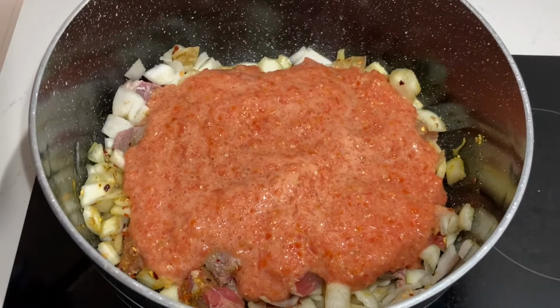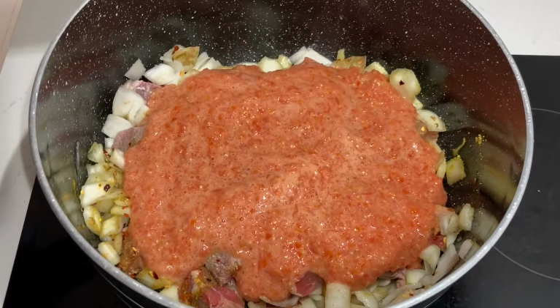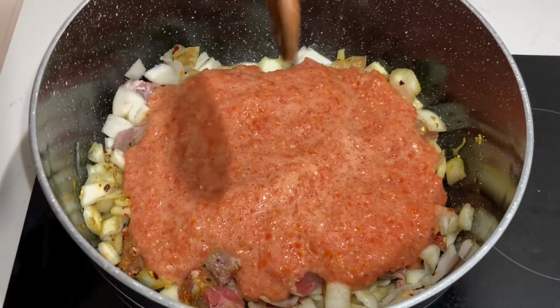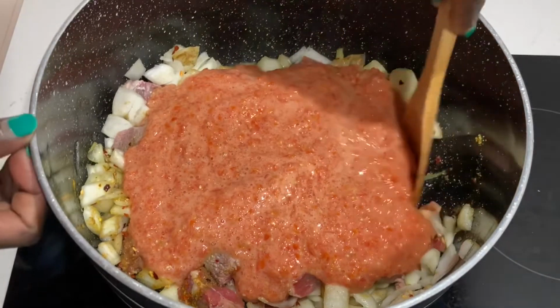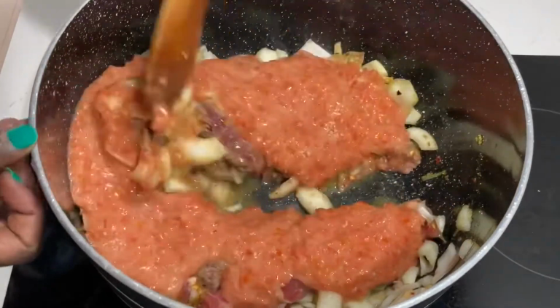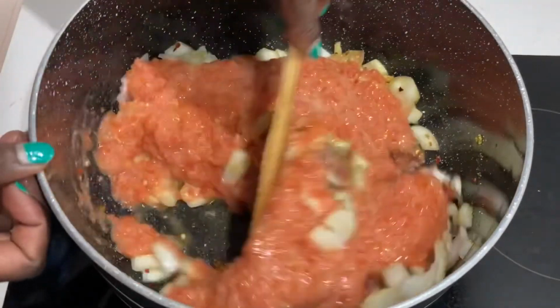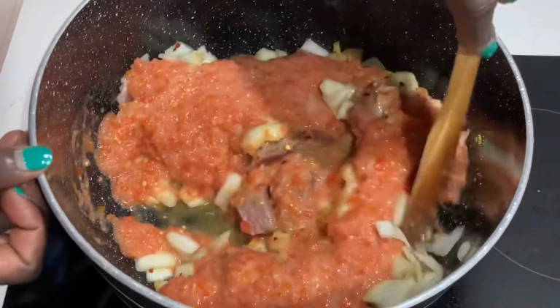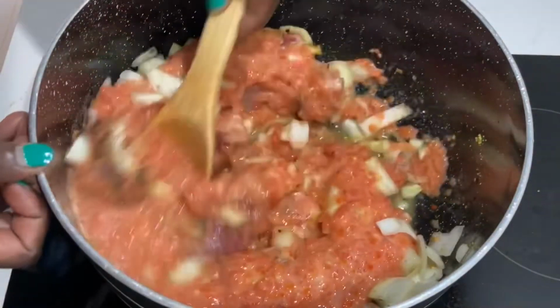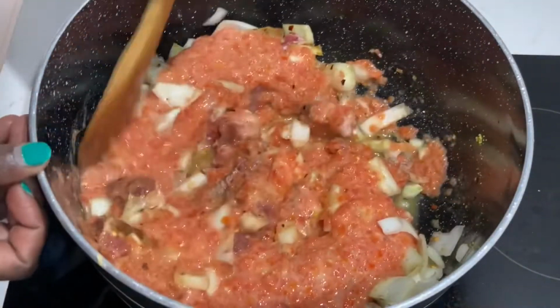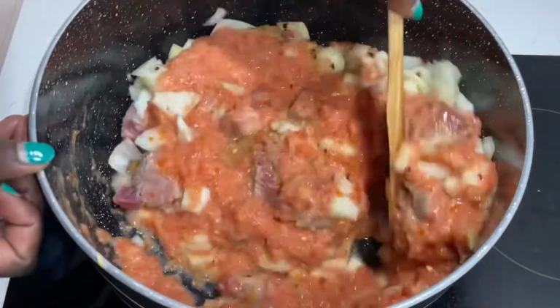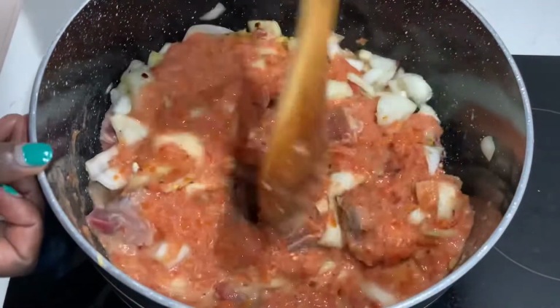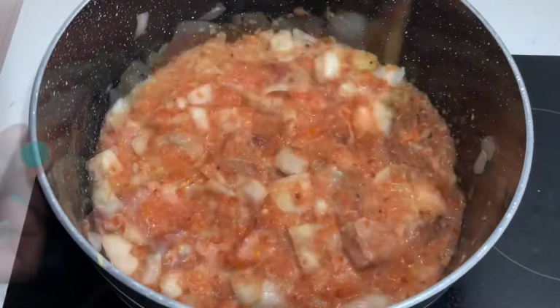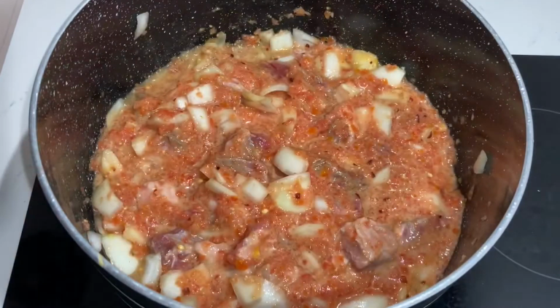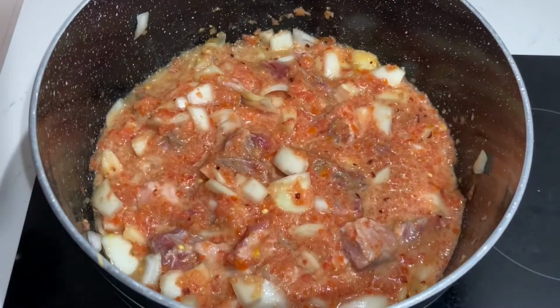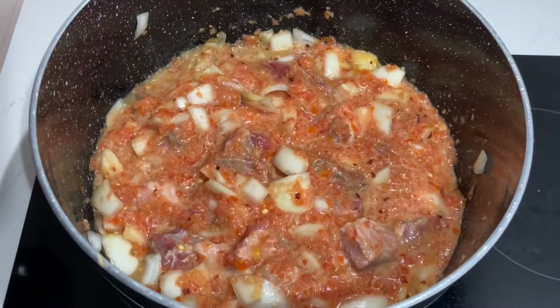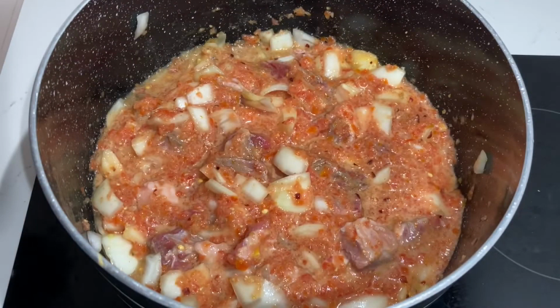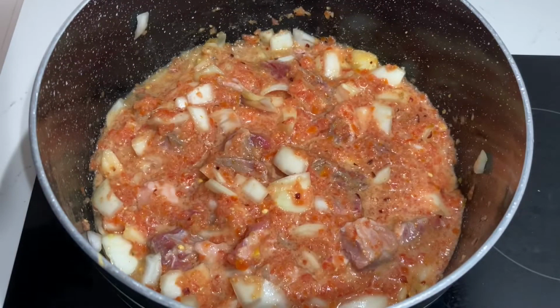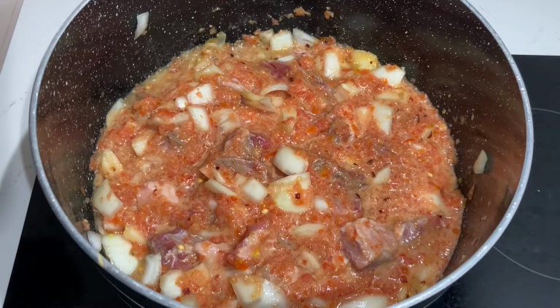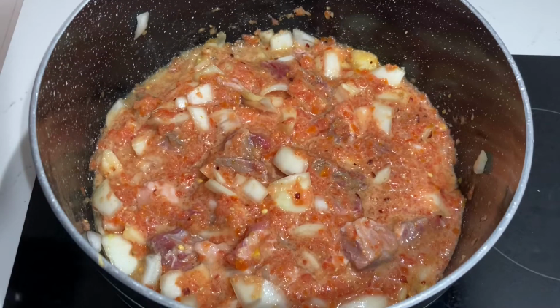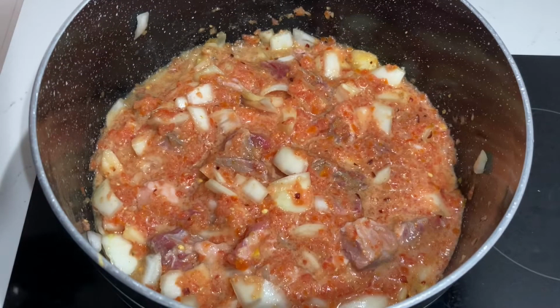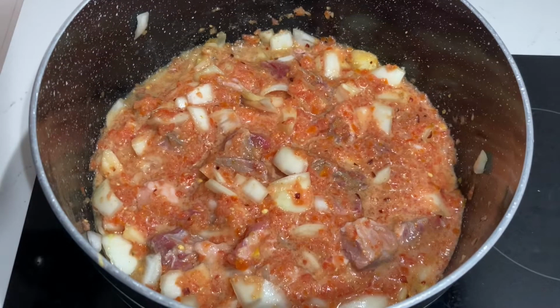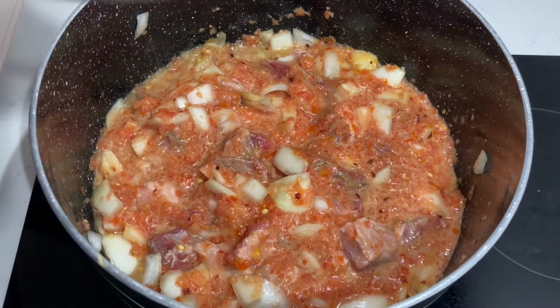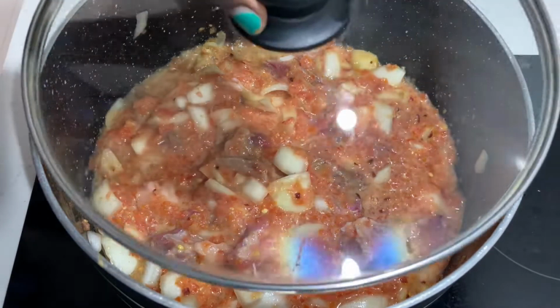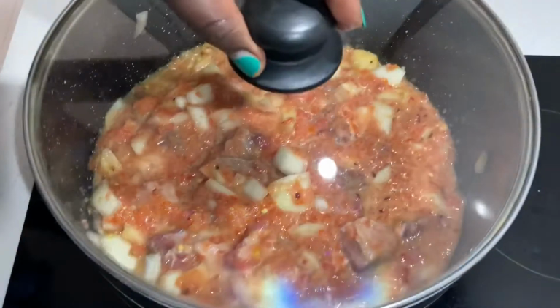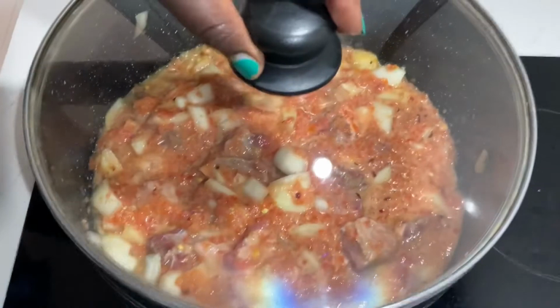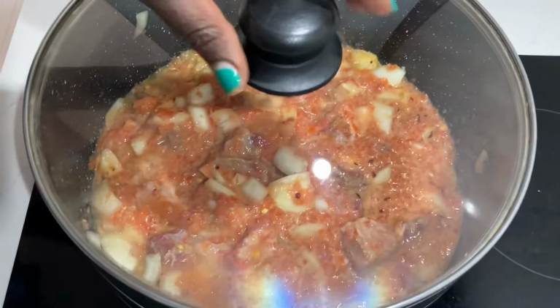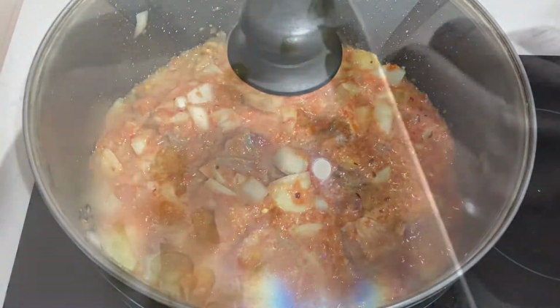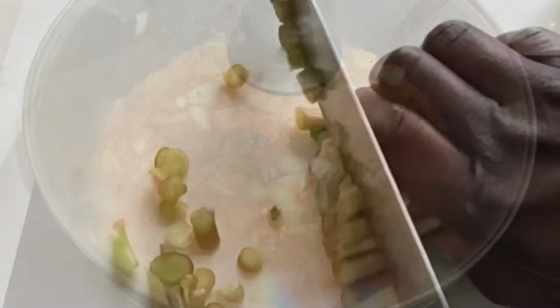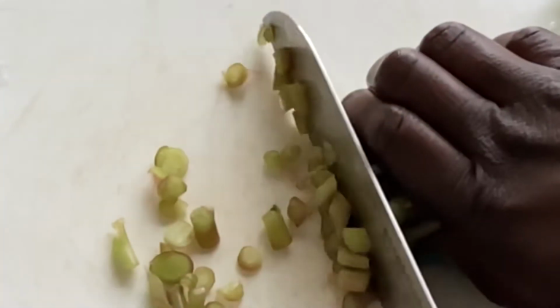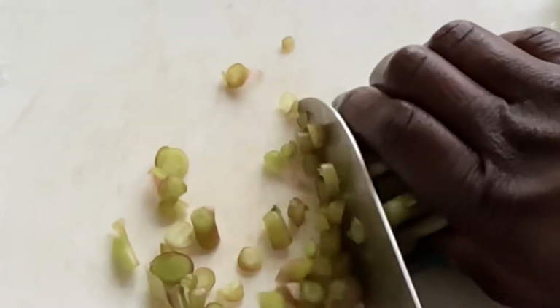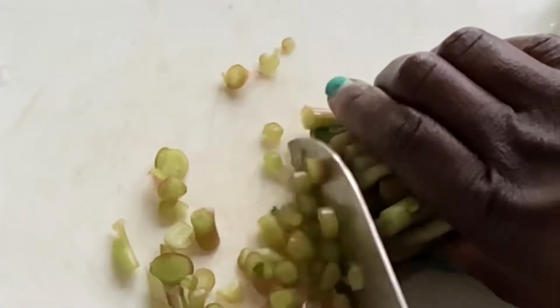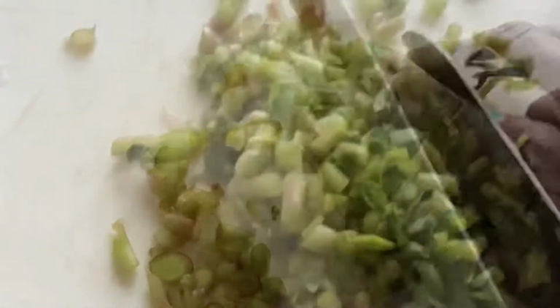This is literally fresh tomatoes — cherry tomatoes — that I blended together and just added to the sauce. So now everything is all together, and we're going to cook it. Now we're going to cut our regular.